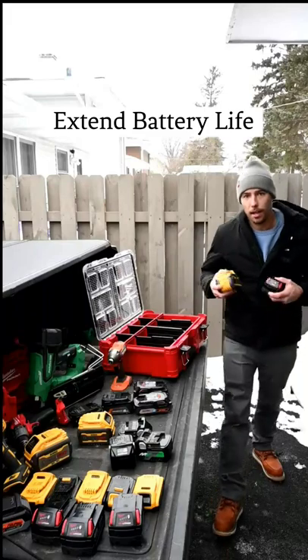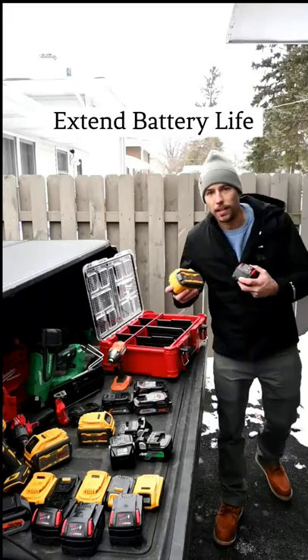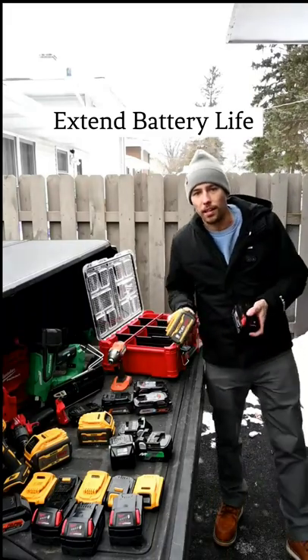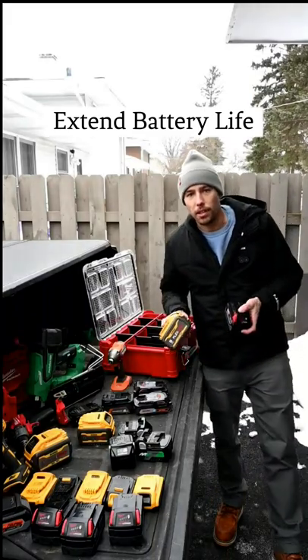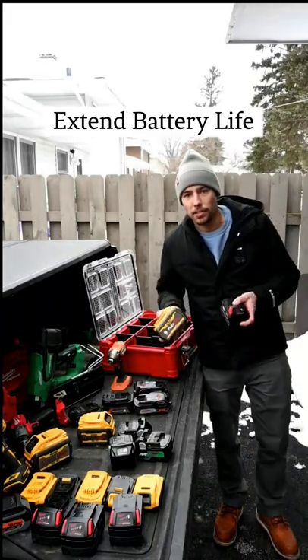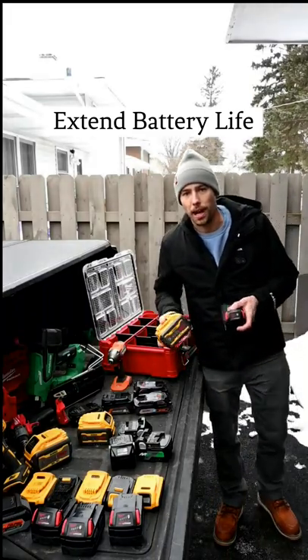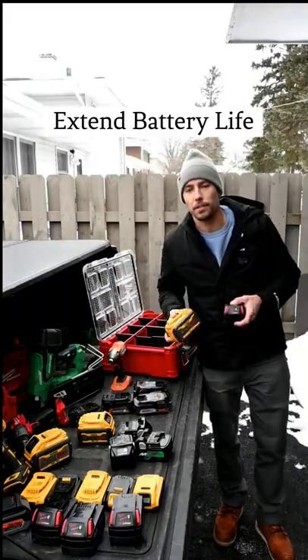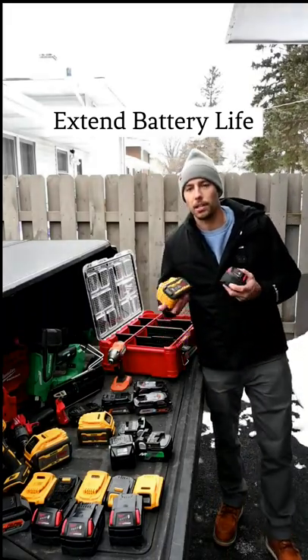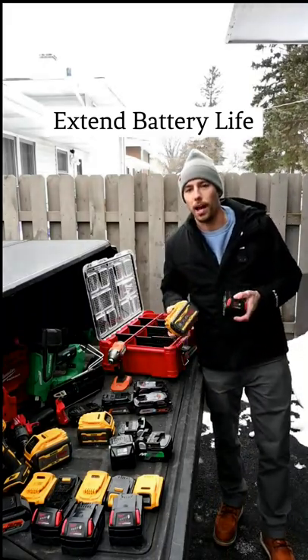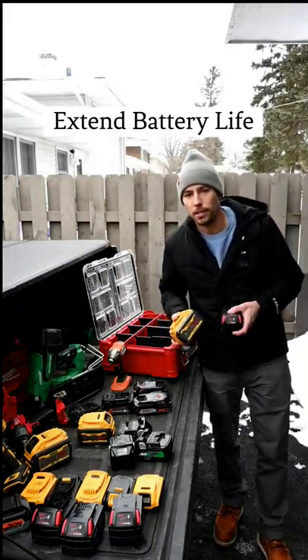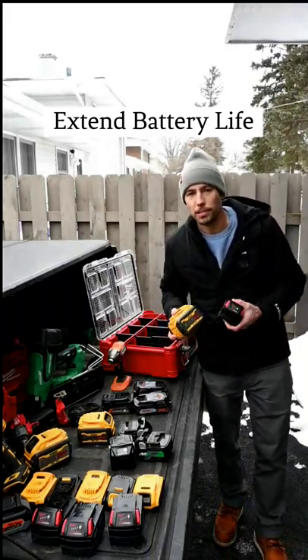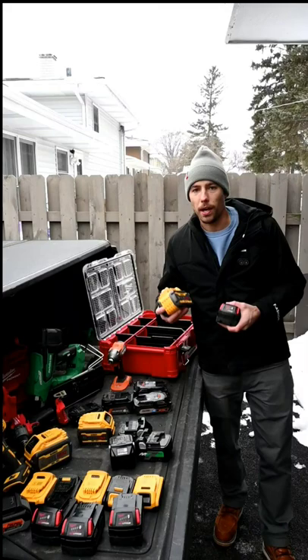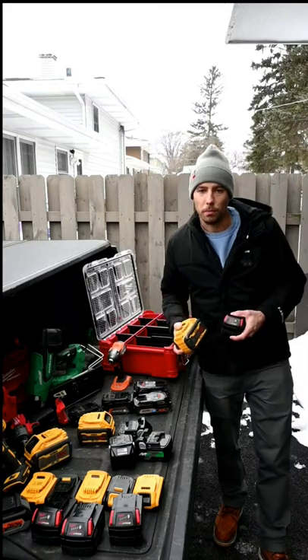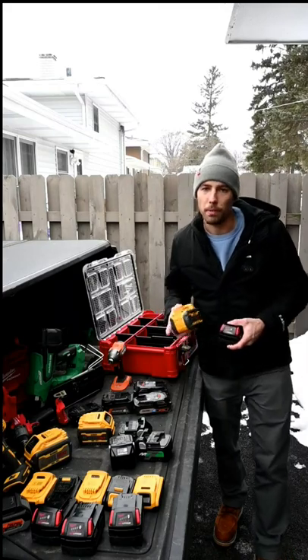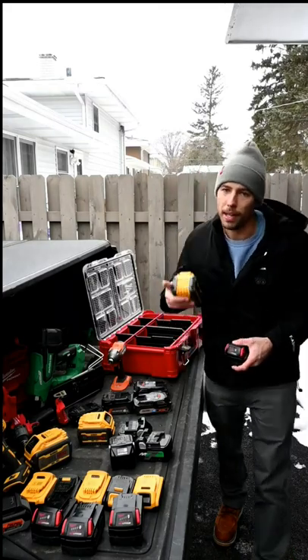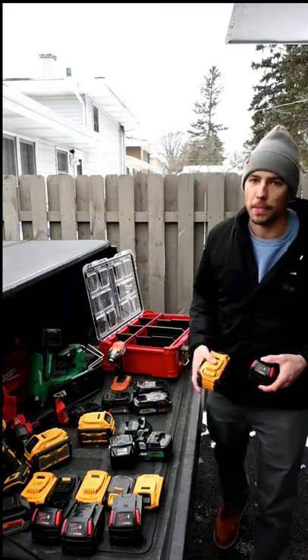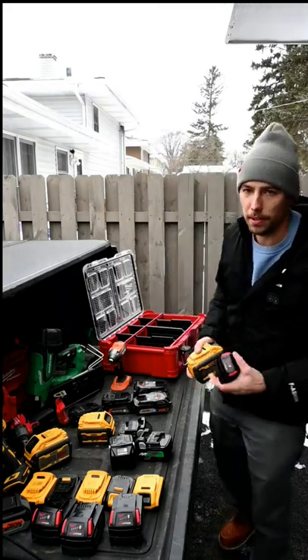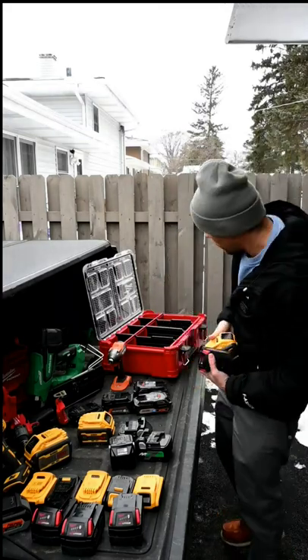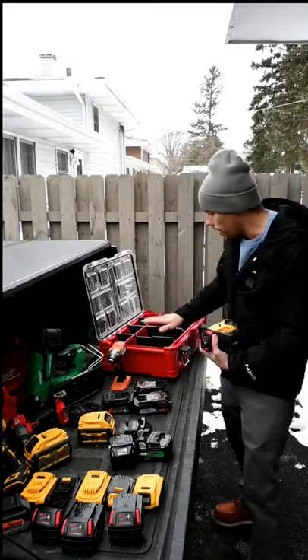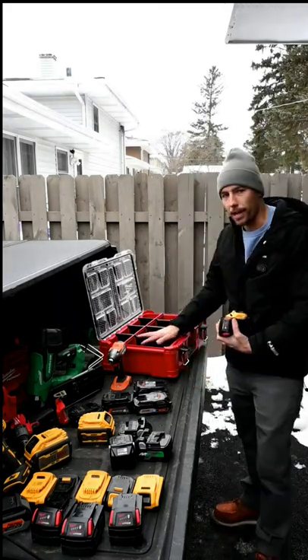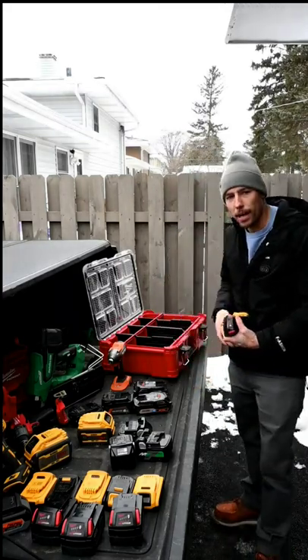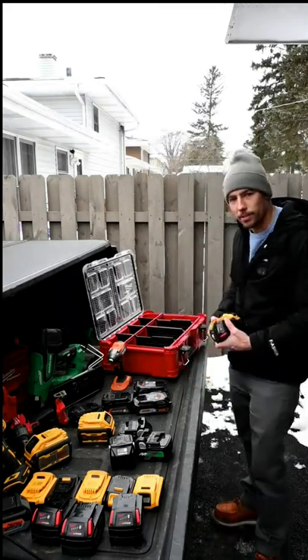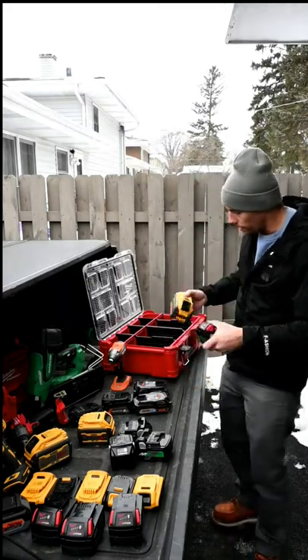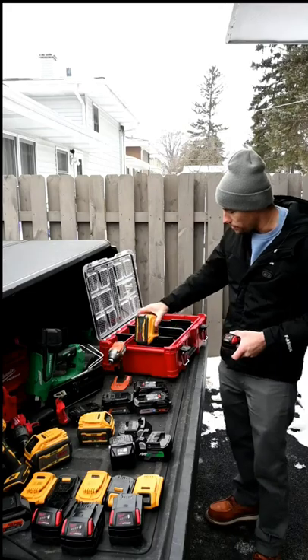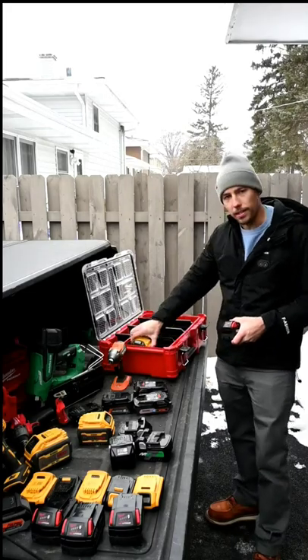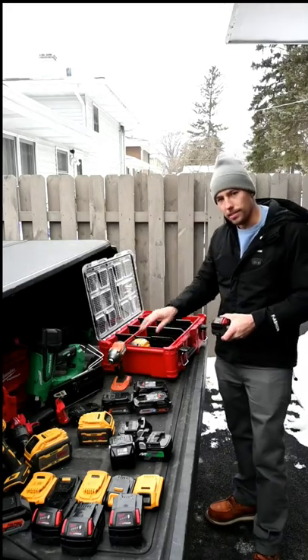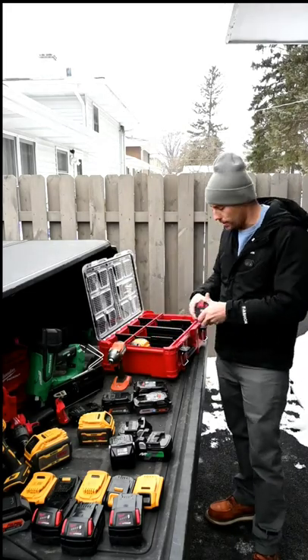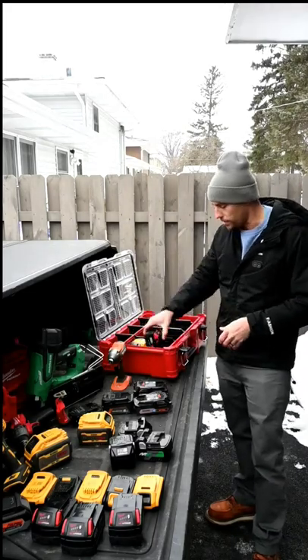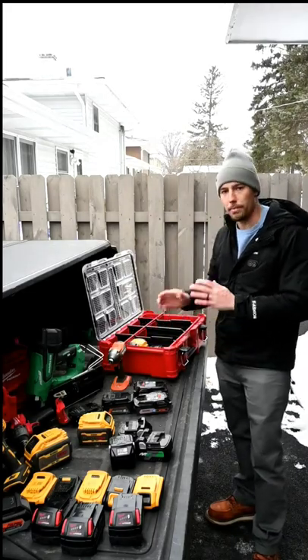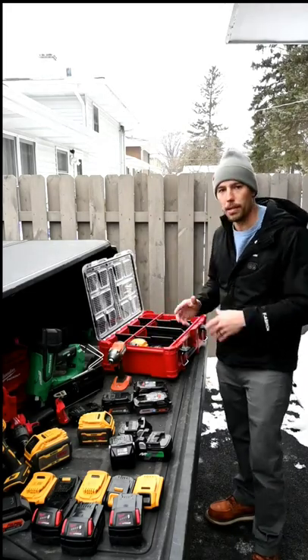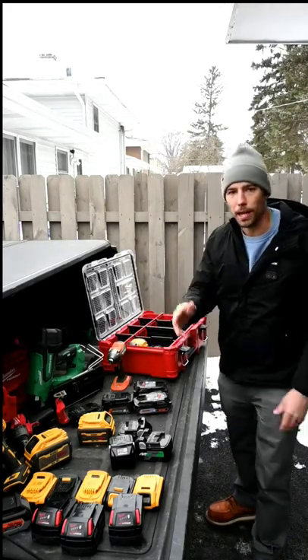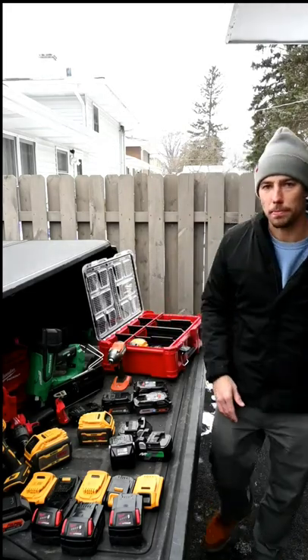If you want to extend the life of your cordless tool batteries and you live in a cold climate, make sure when you get home from work you bring them in the house with you. This Milwaukee Packout box fits all these batteries nicely, so I can just grab them and bring them in the house with me.